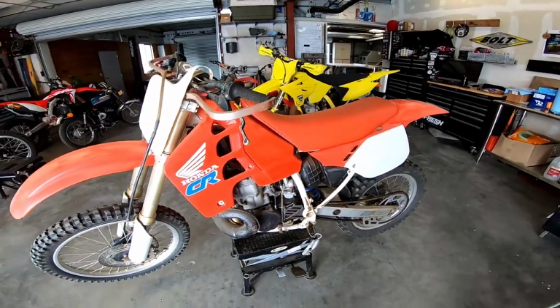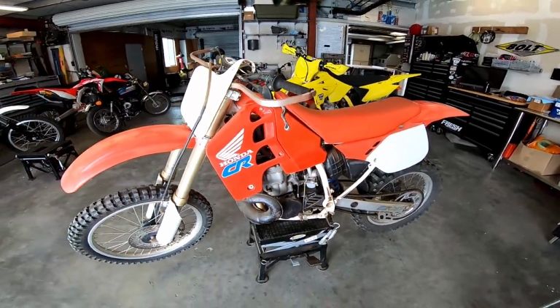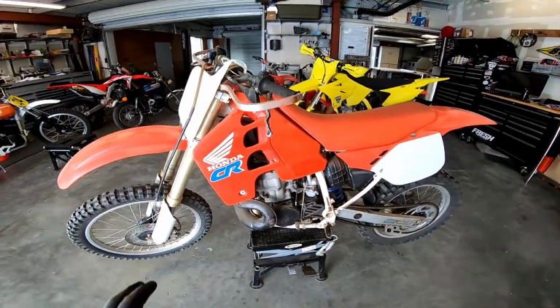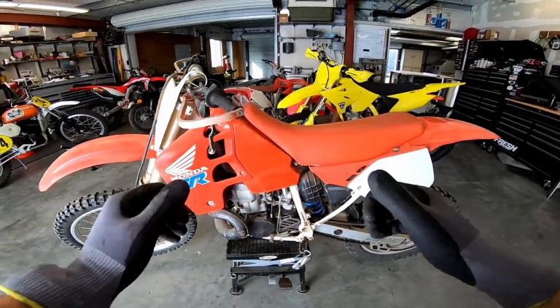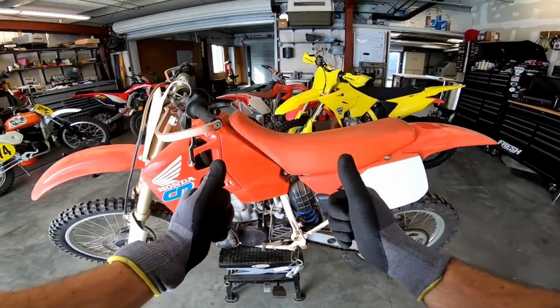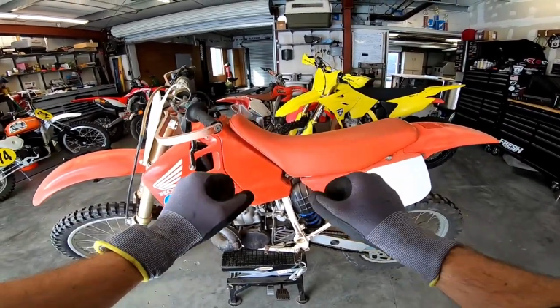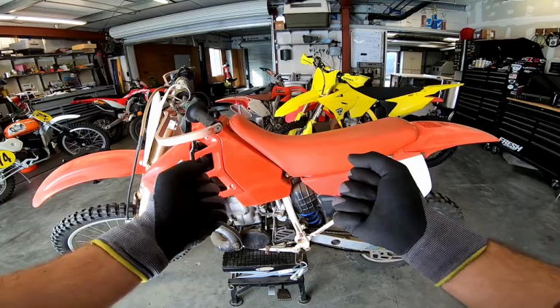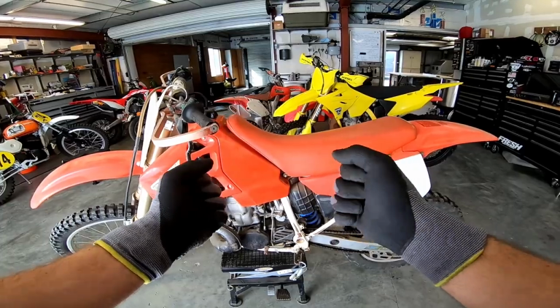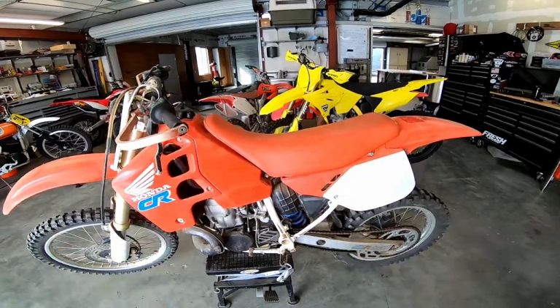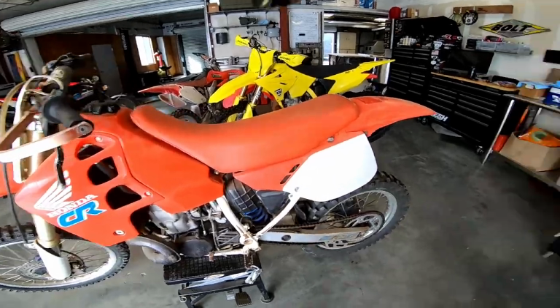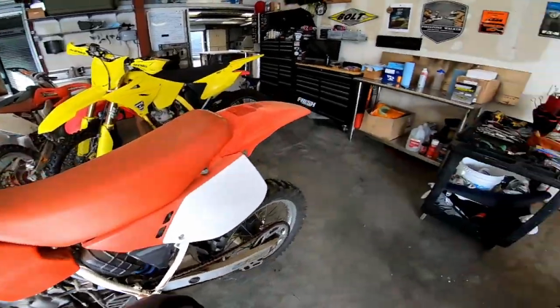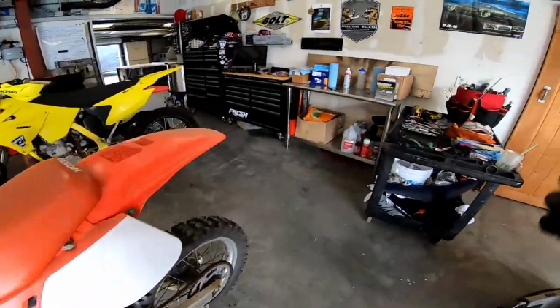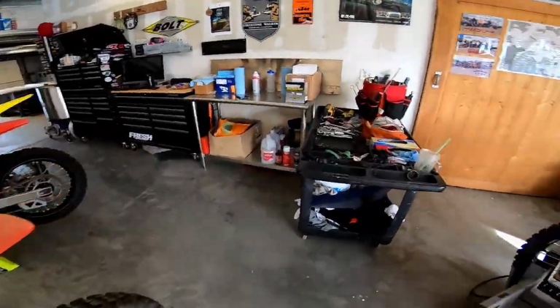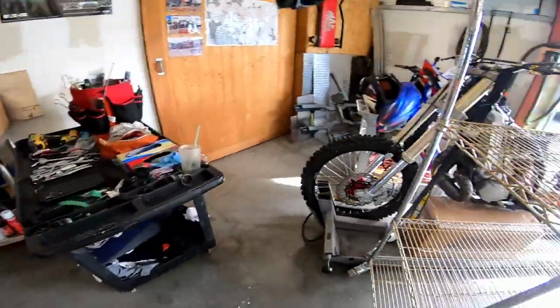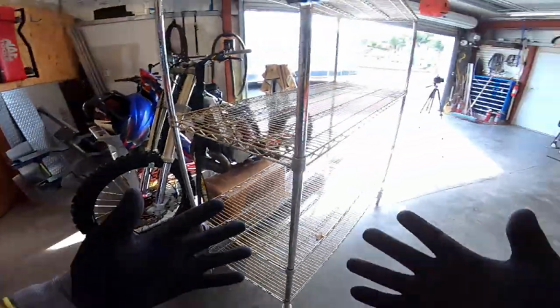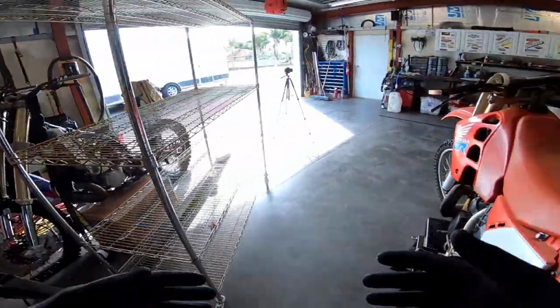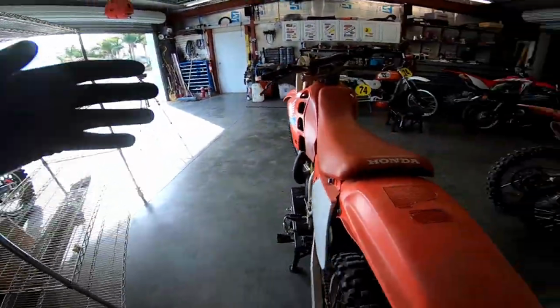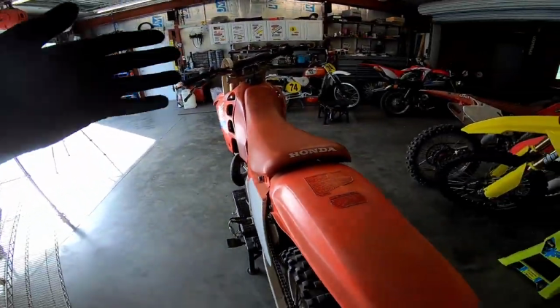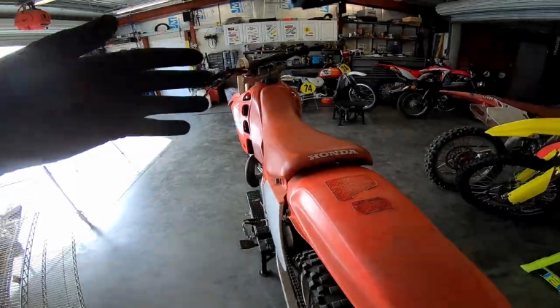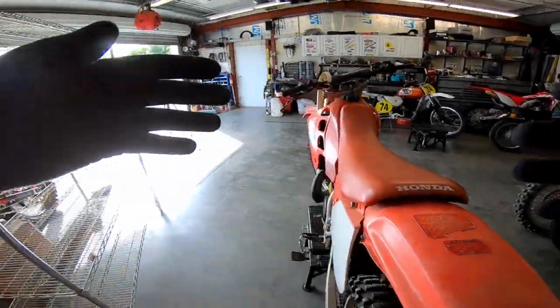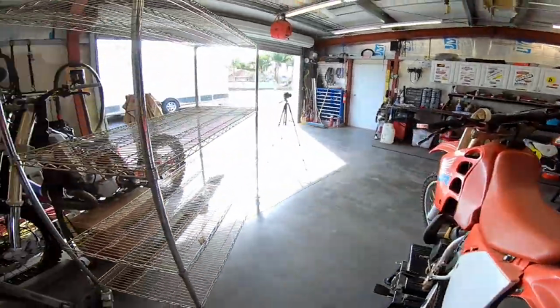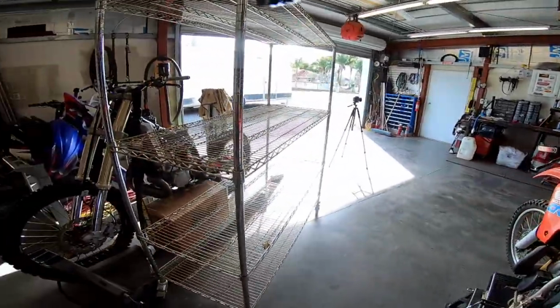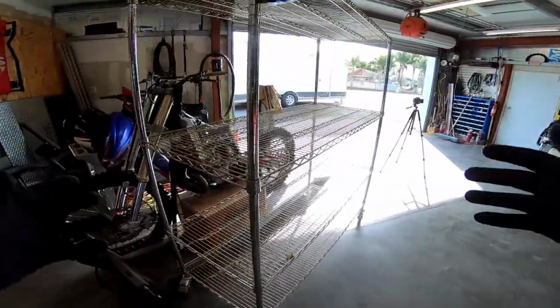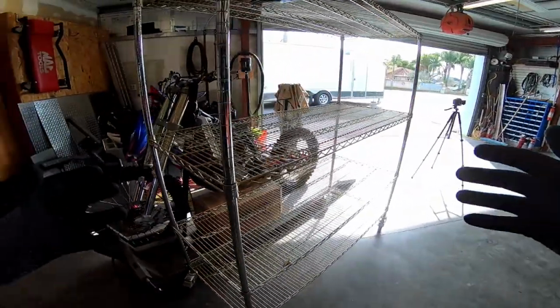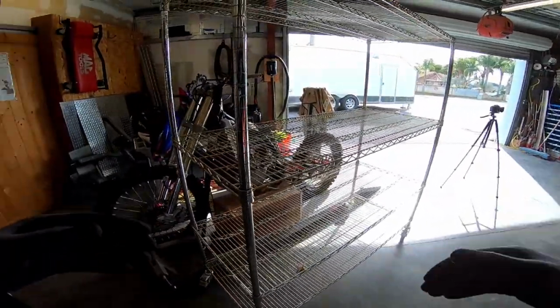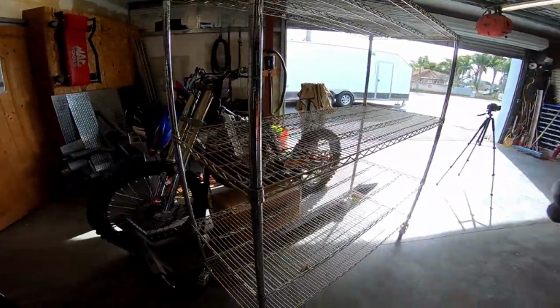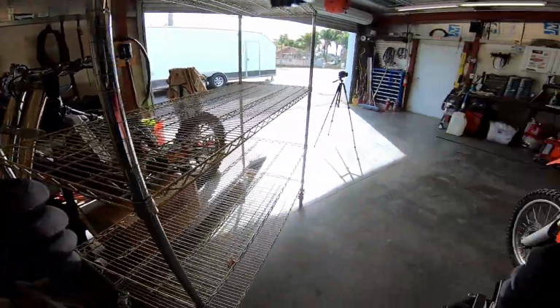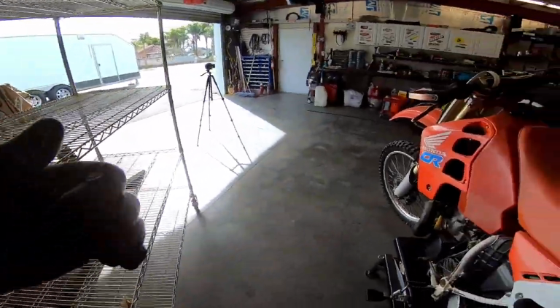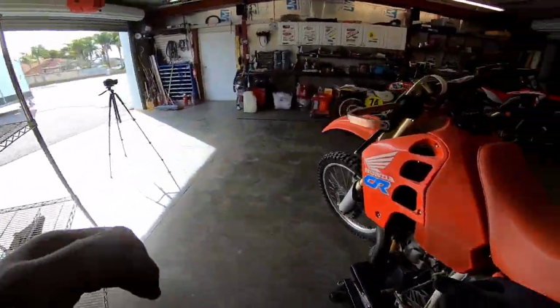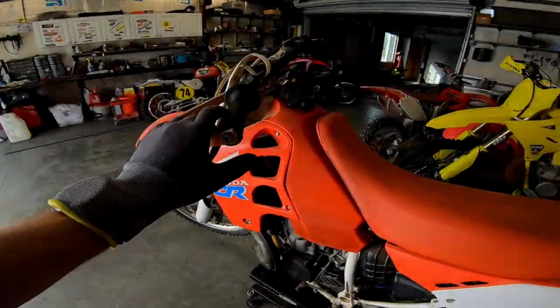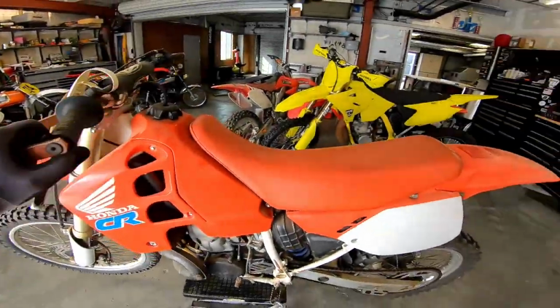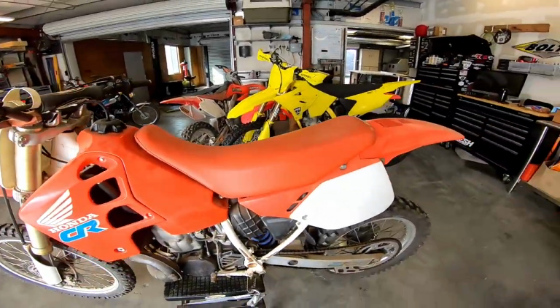I haven't used it before. I wanted to give you guys the hands-on view. Now that we are armed with our gloves, a 1990 CR500, and a wire basket shelf, we can go ahead and dig into this thing. I'm going to start with the seat.